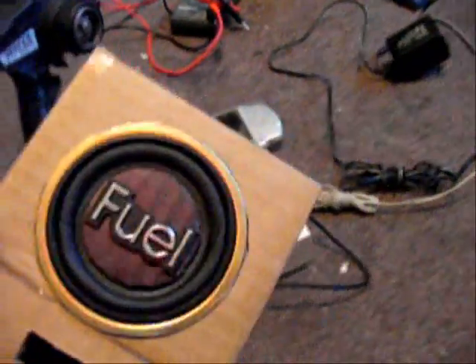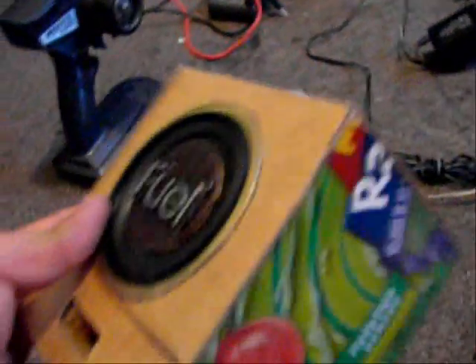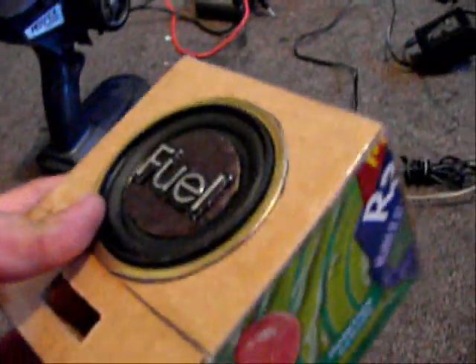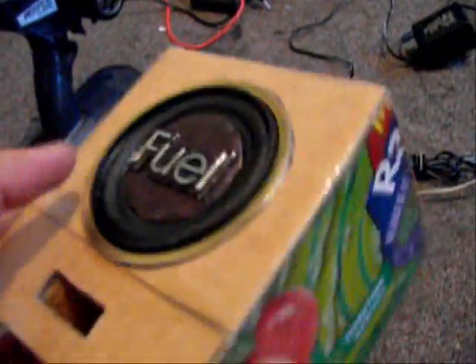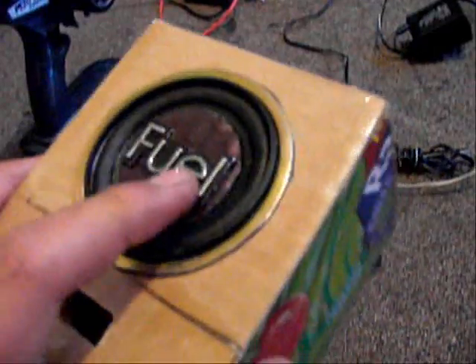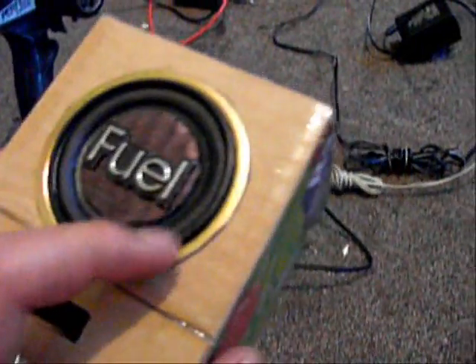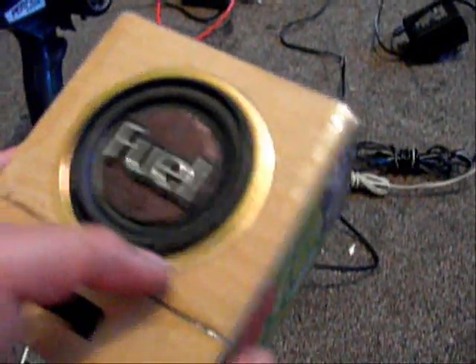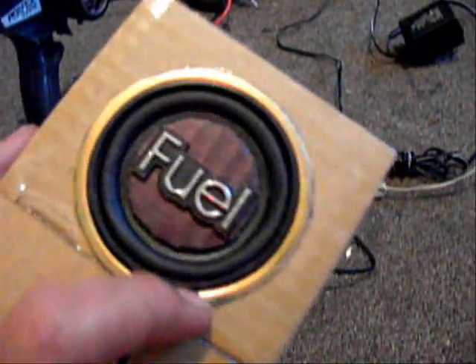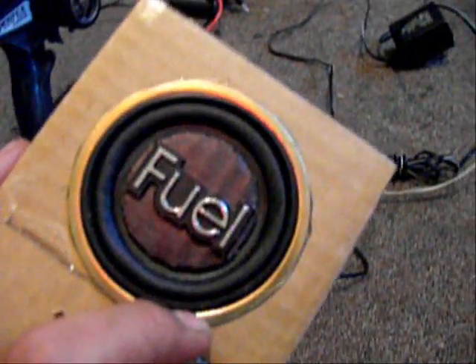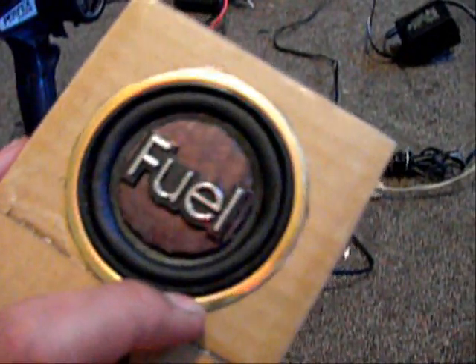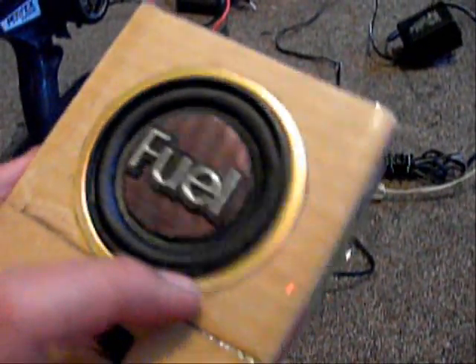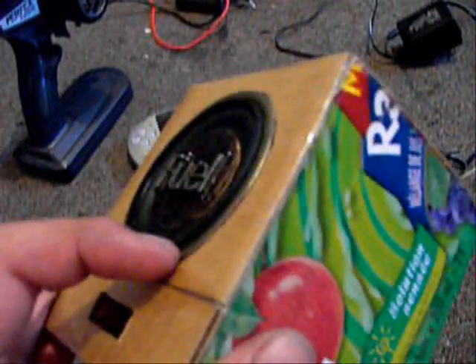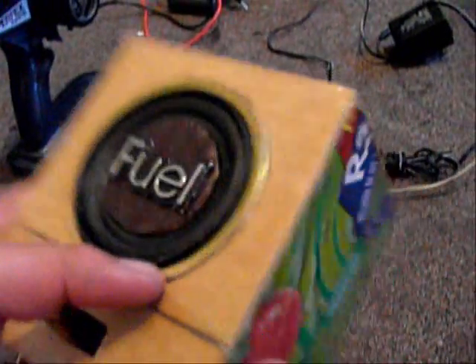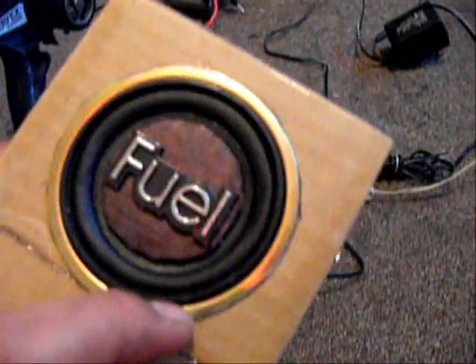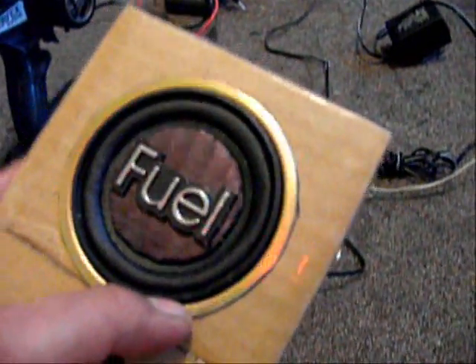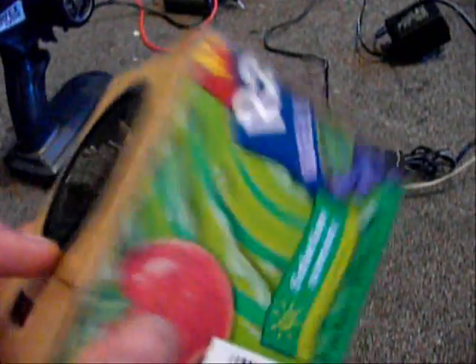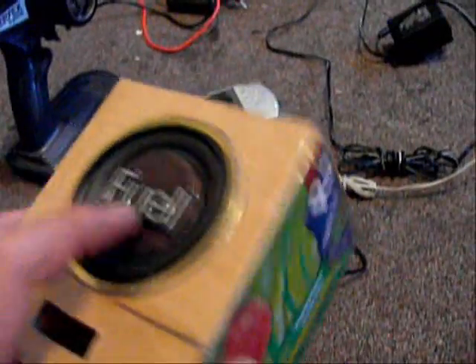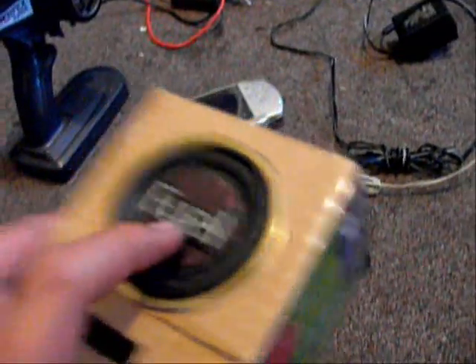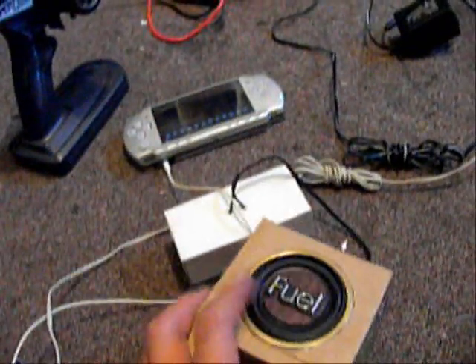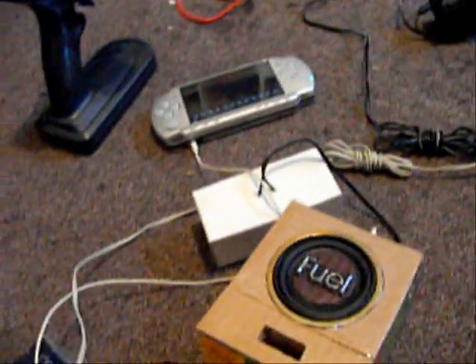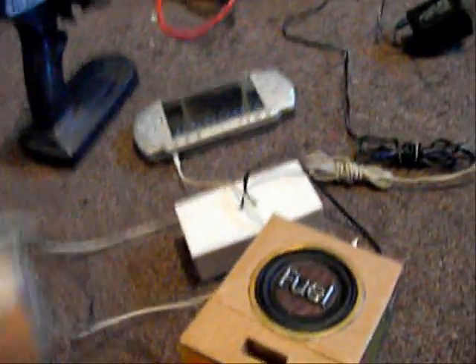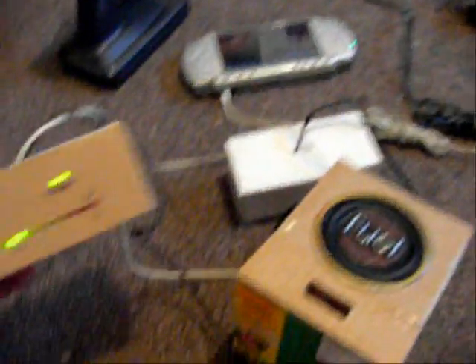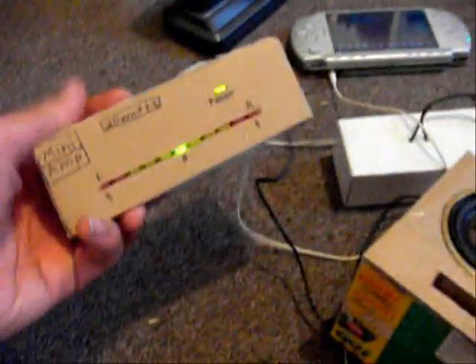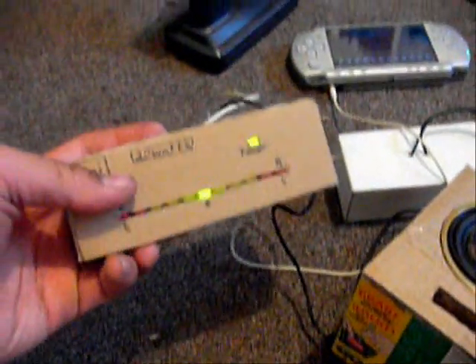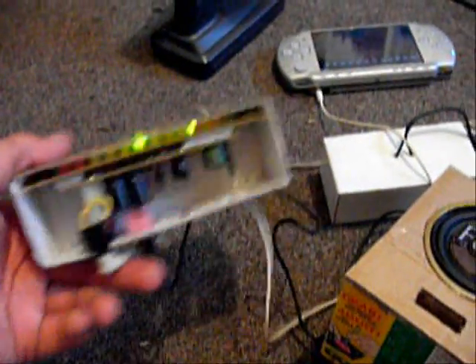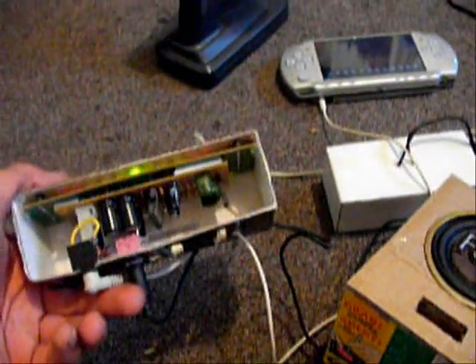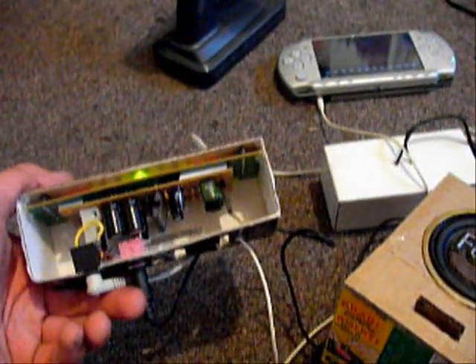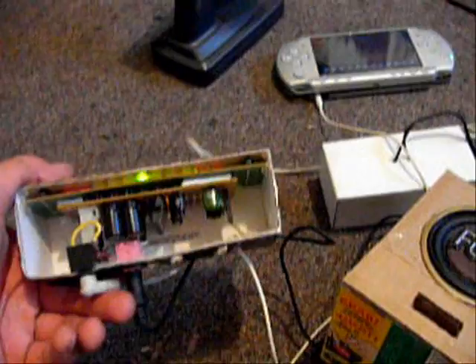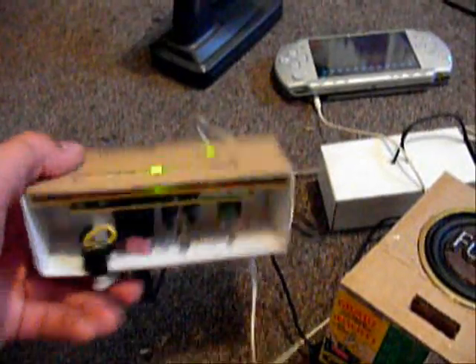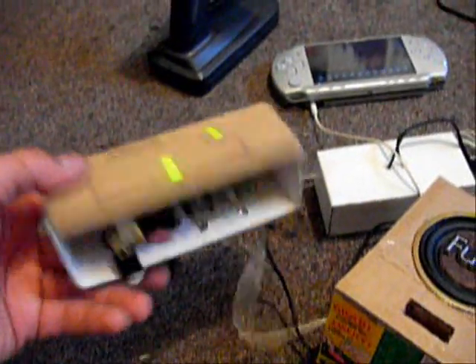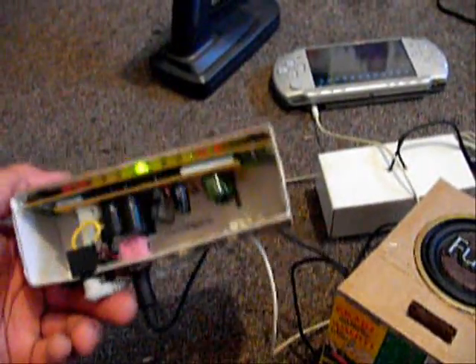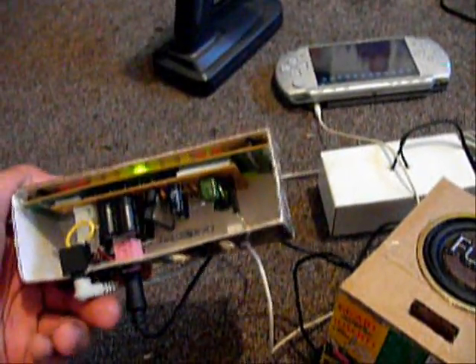At the back there were these little drilled holes, so I used my Dremel and made the holes bigger so I could hit harder. Using my mini amplifier I got.